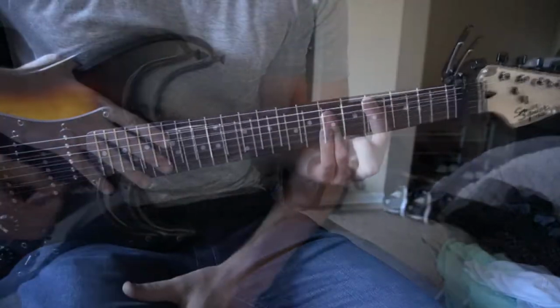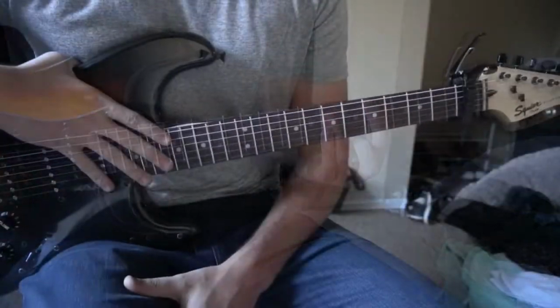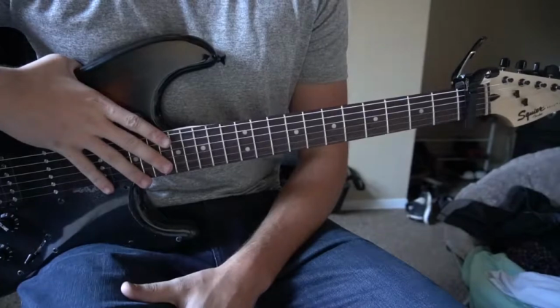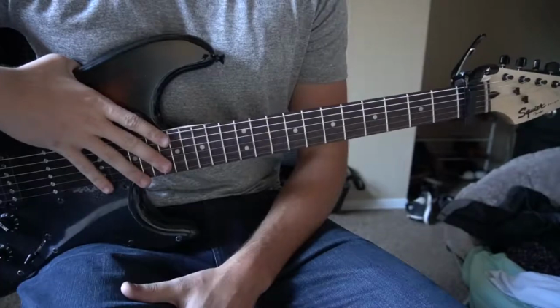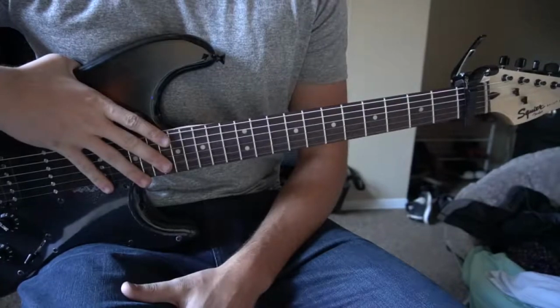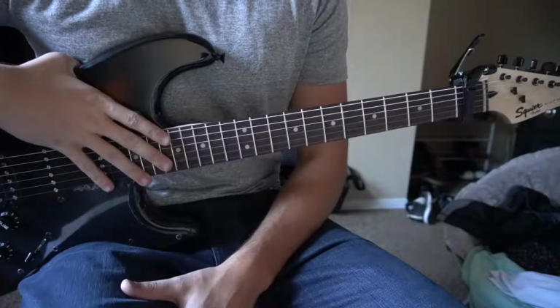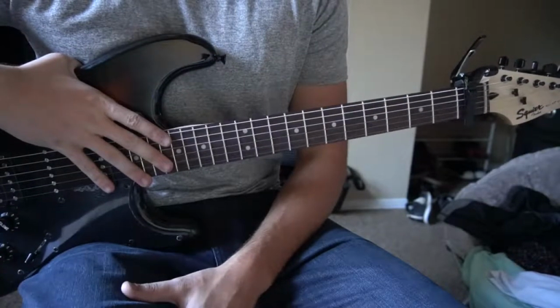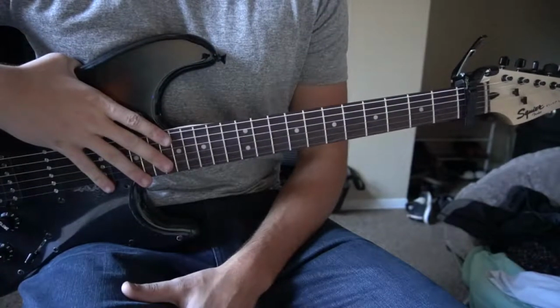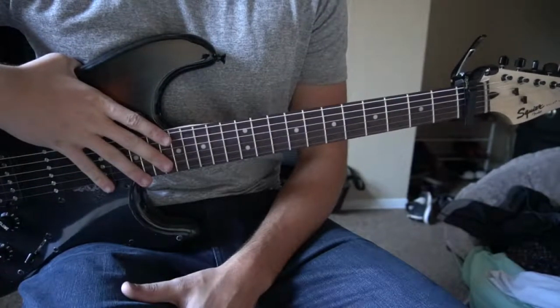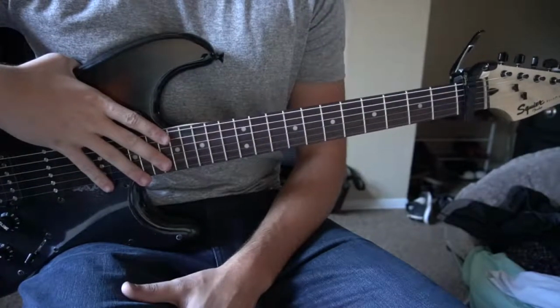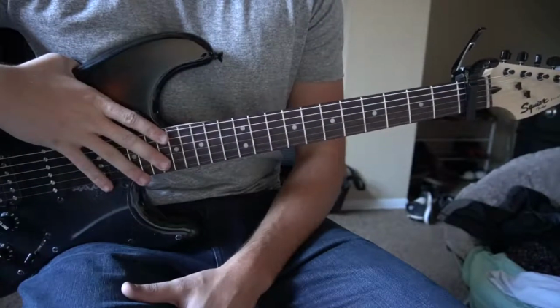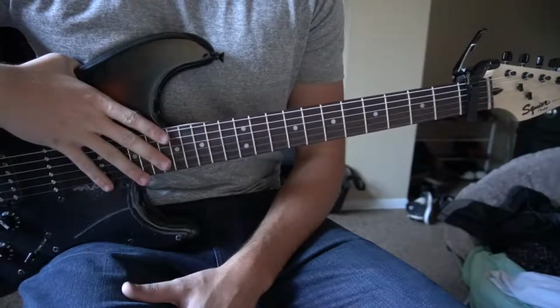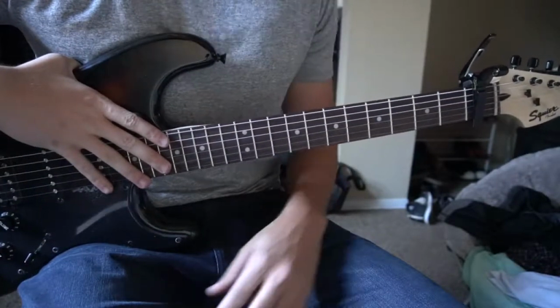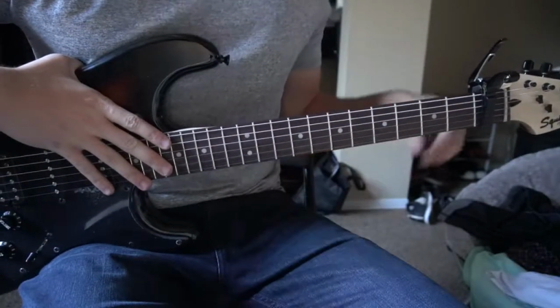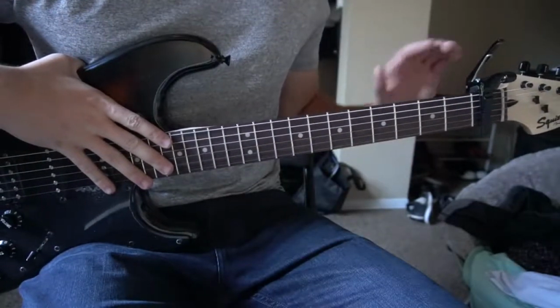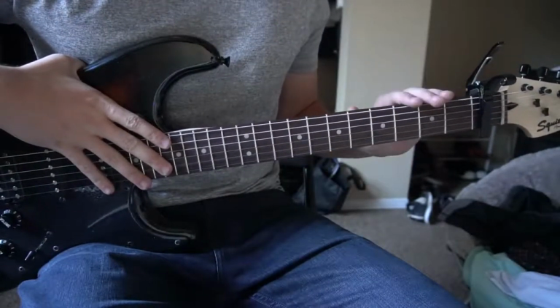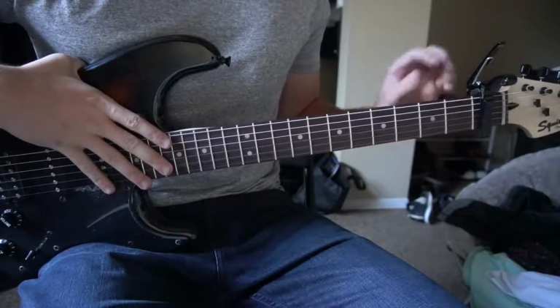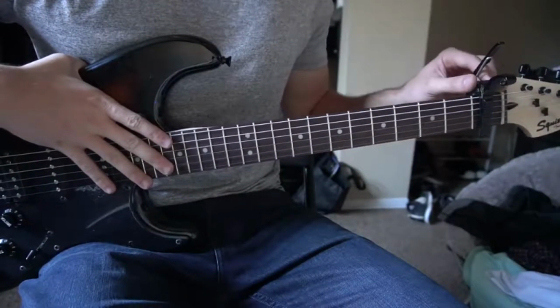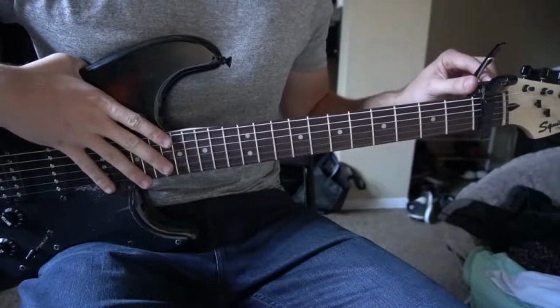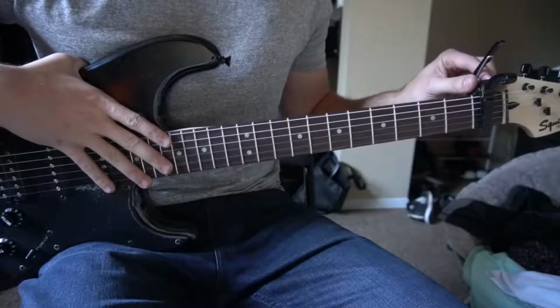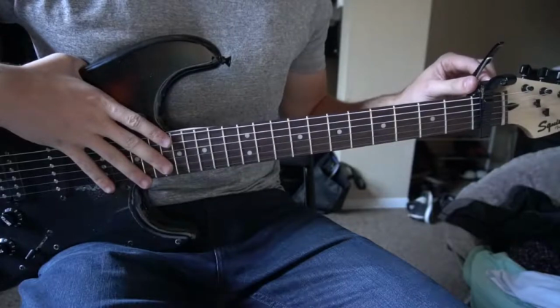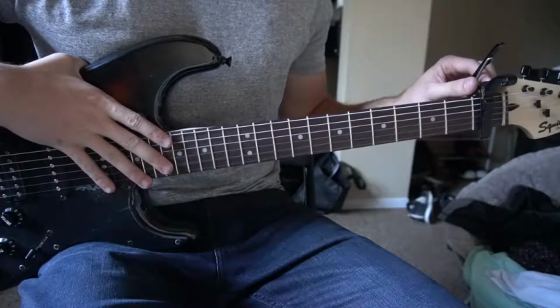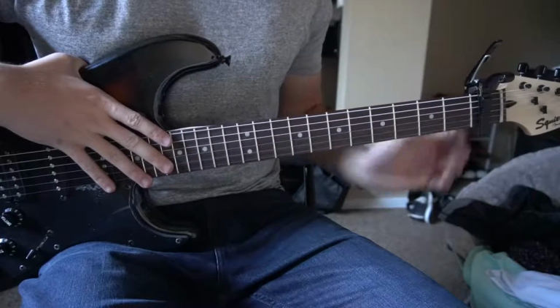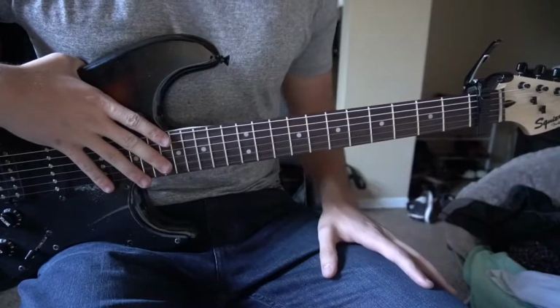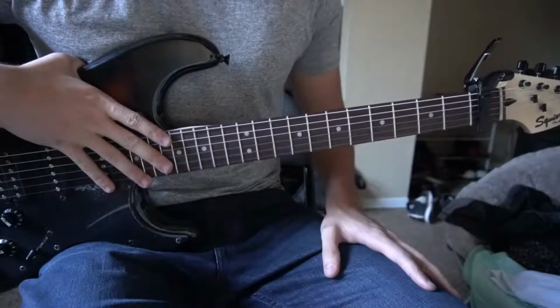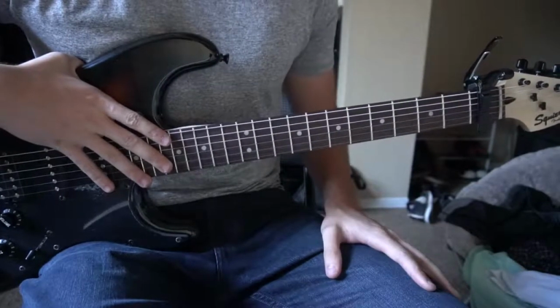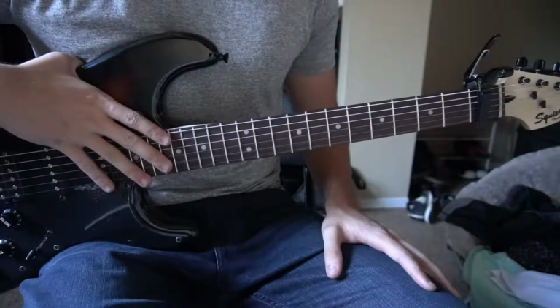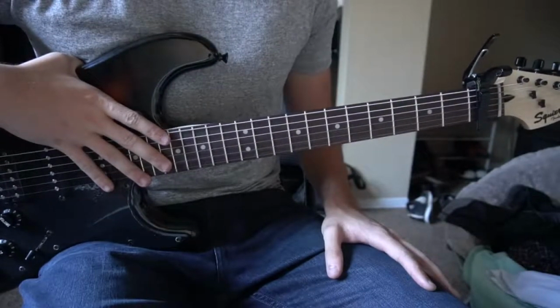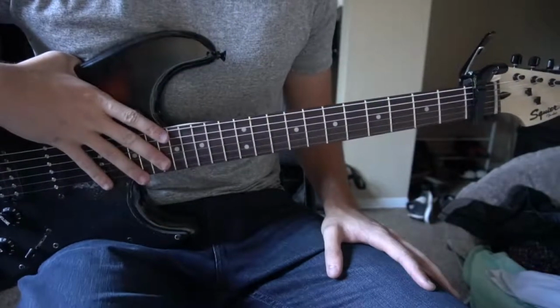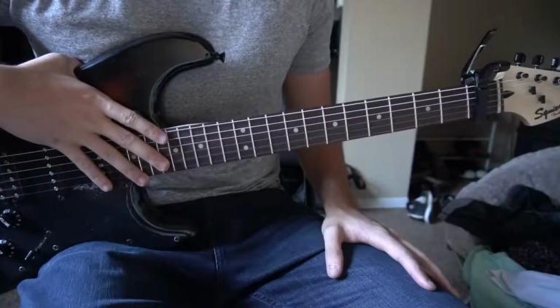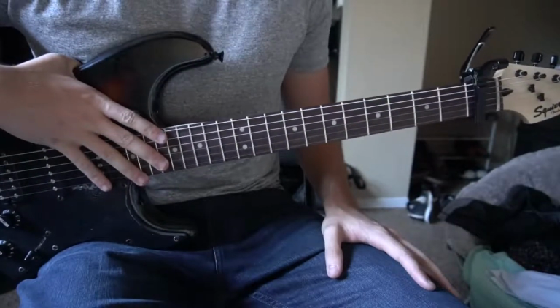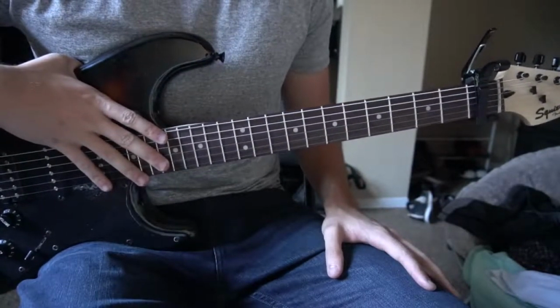Welcome to this tutorial on how to play Goodbye from Lonely by Superfruit. We're in standard tuning and we have a capo on our first fret. In this tutorial I'll be teaching you the chorus and the verse.